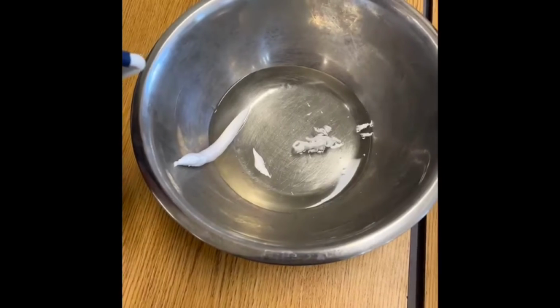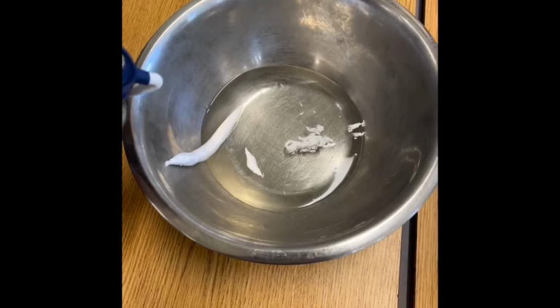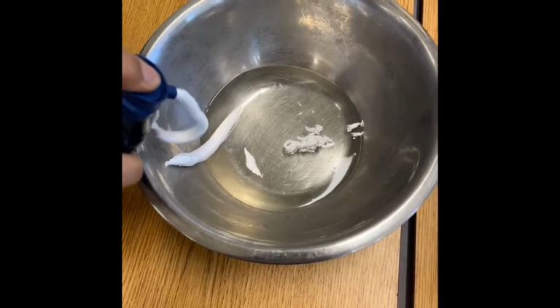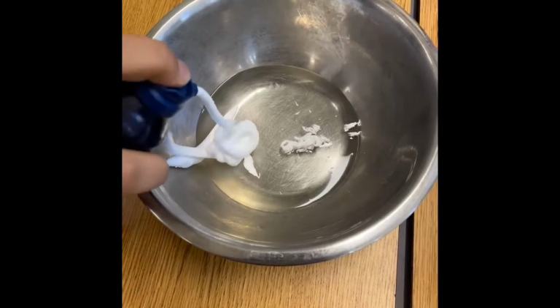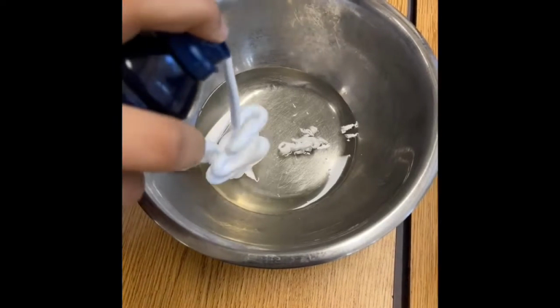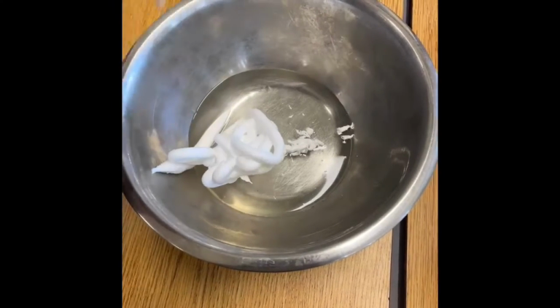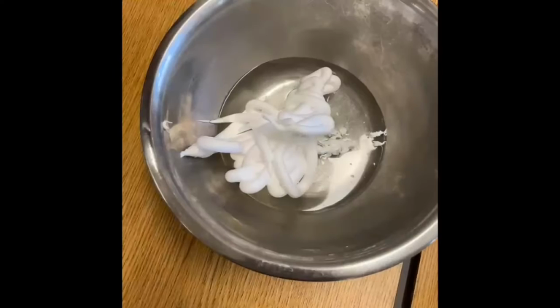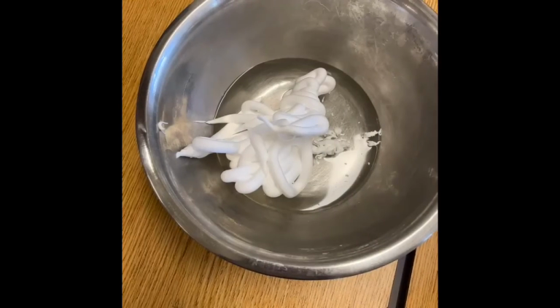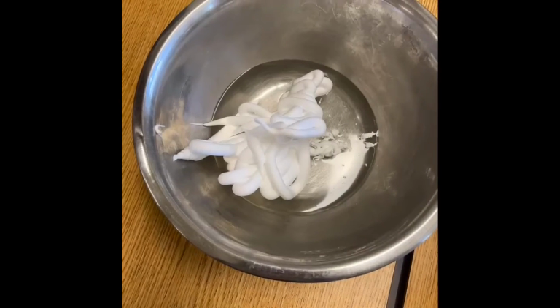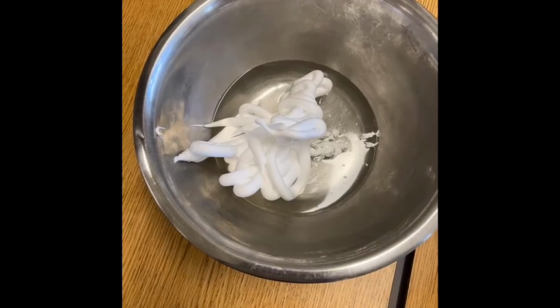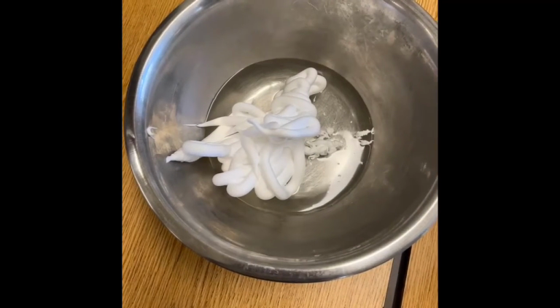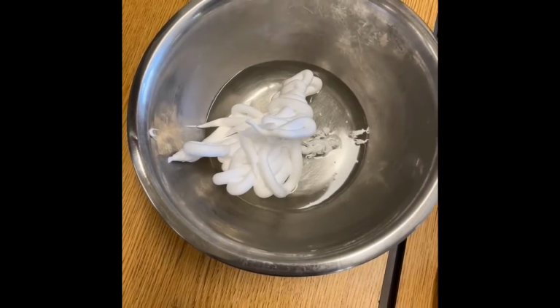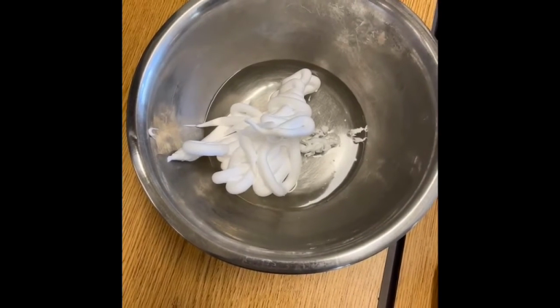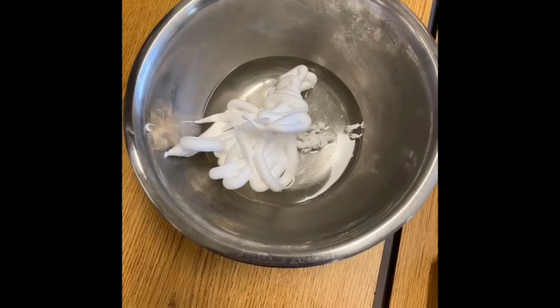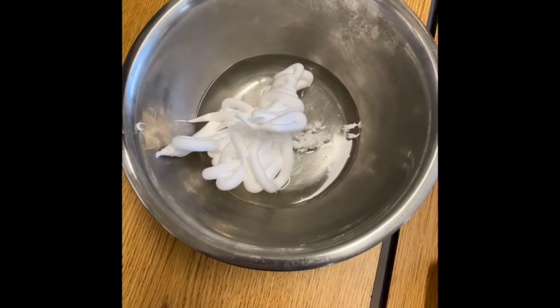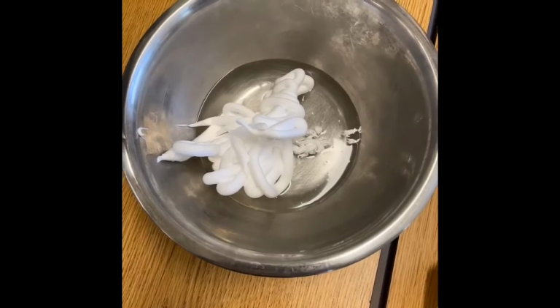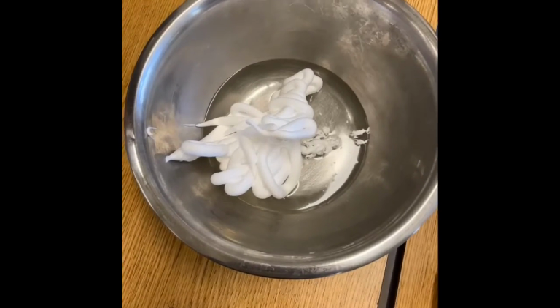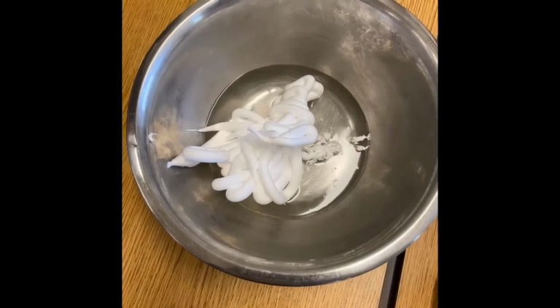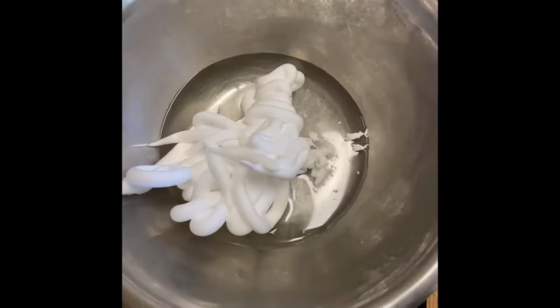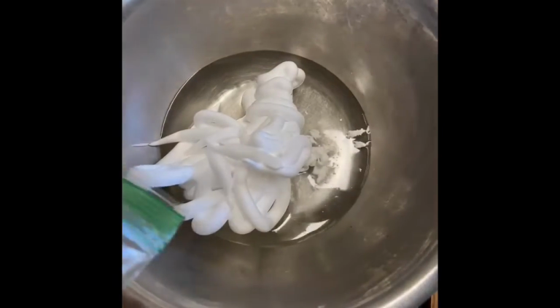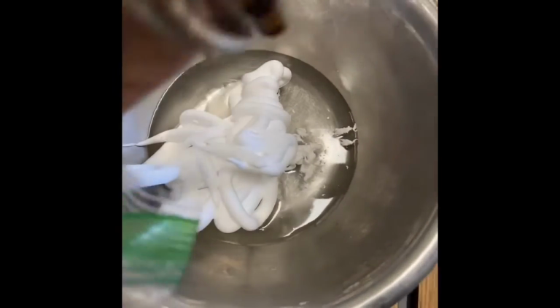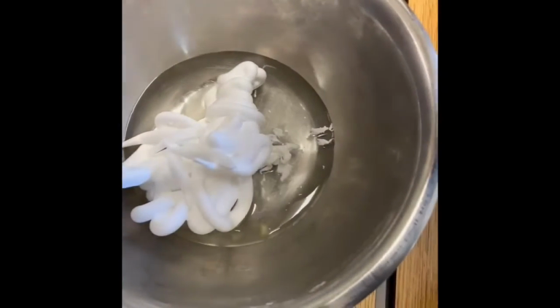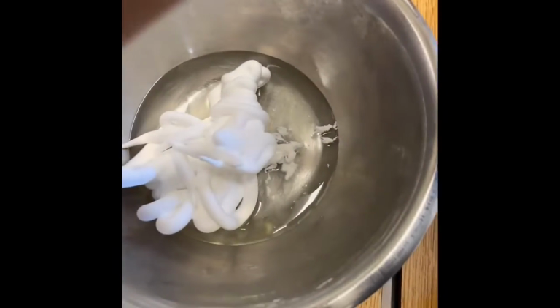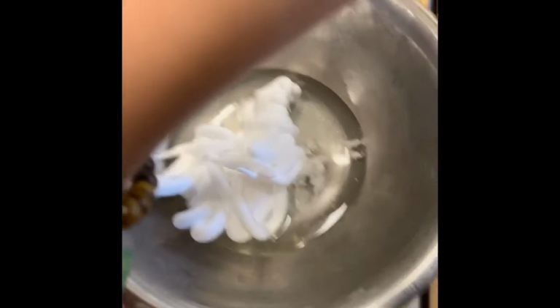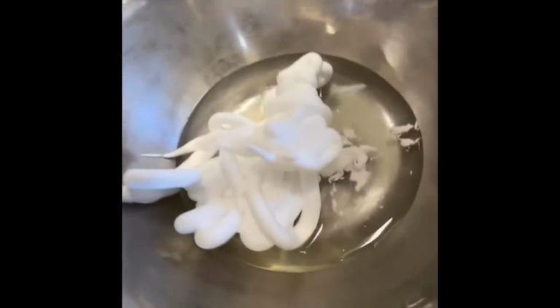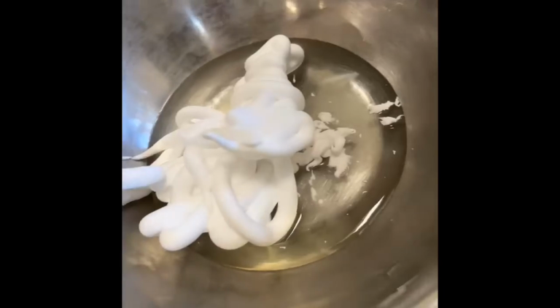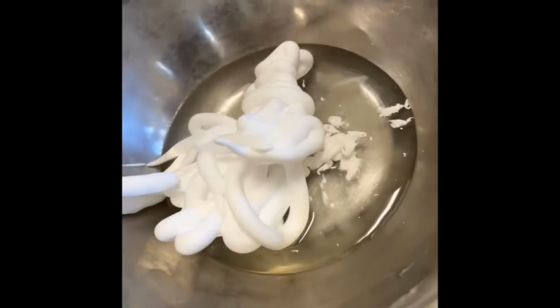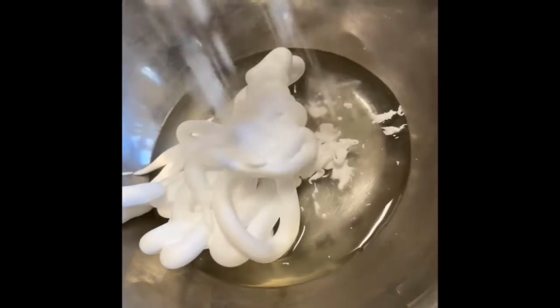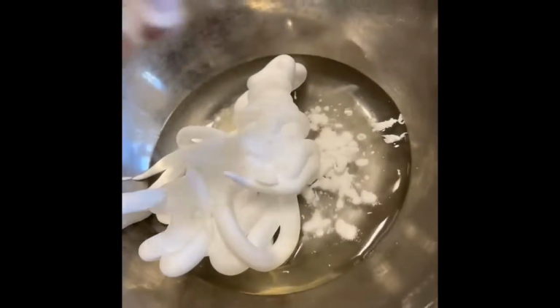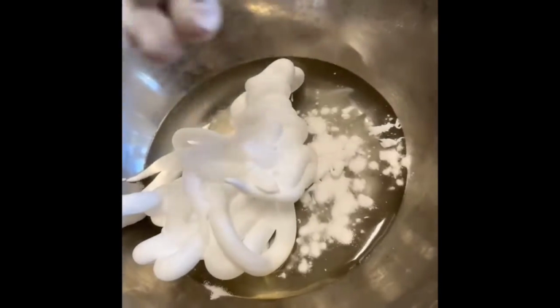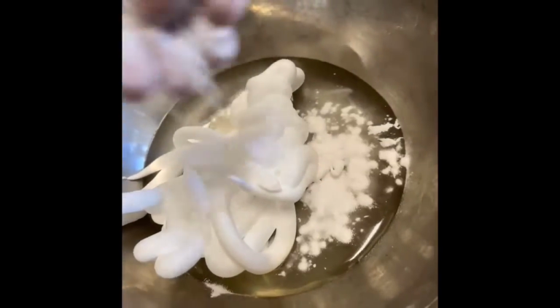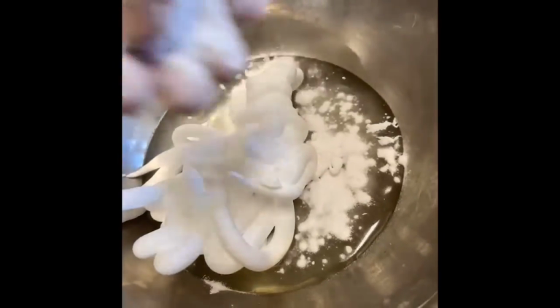Then you add in the shaving cream to make it nice and fluffy. And then you're going to want to add in some baking soda, and that is to help thicken it.